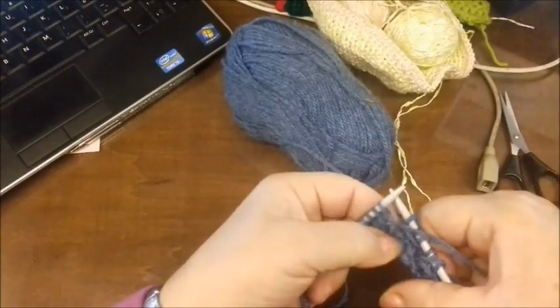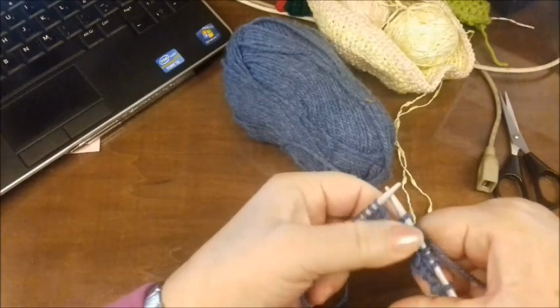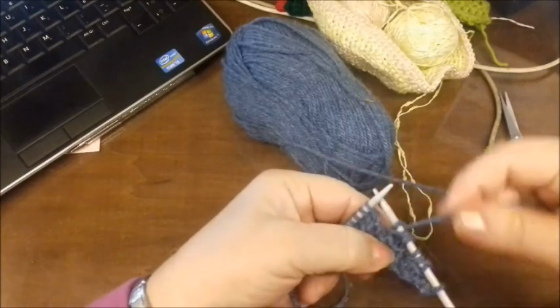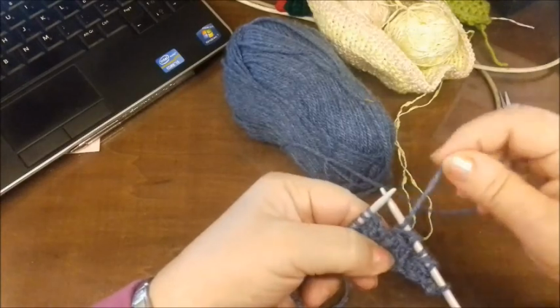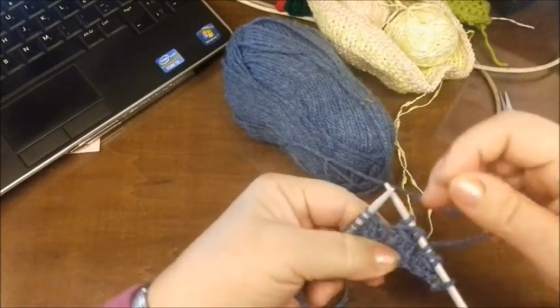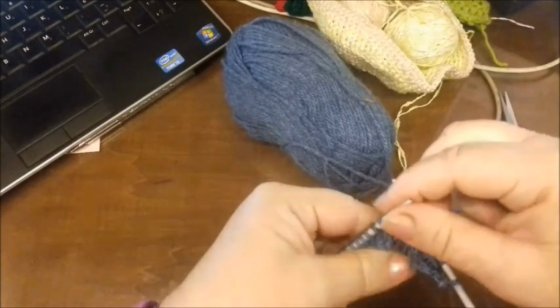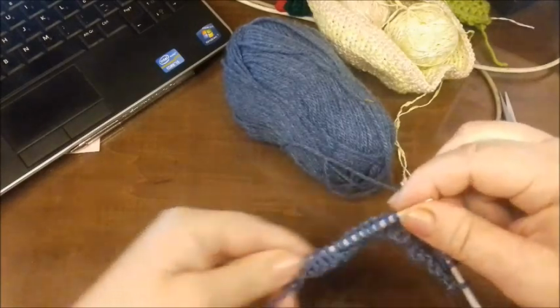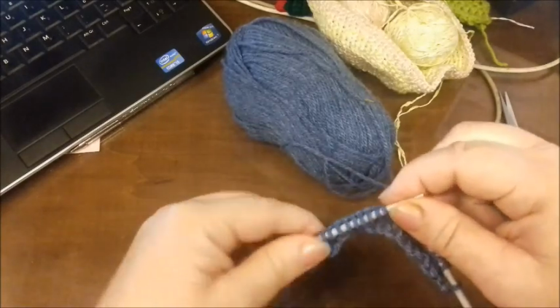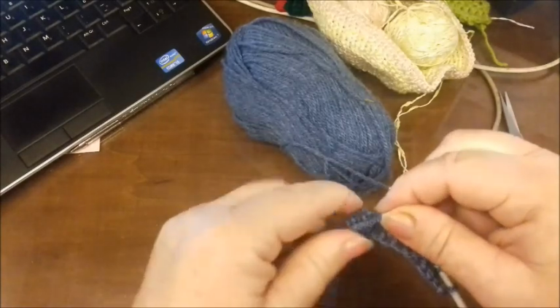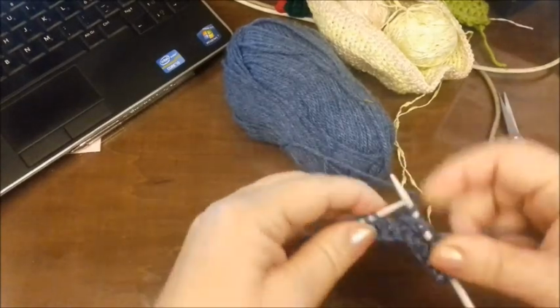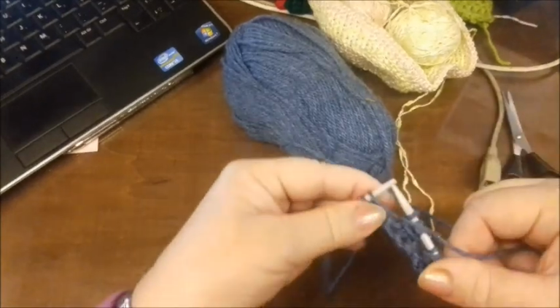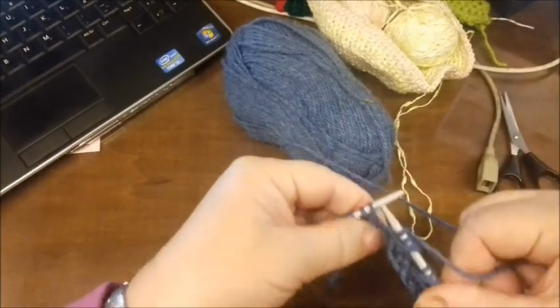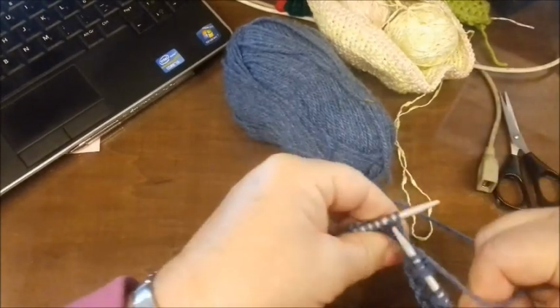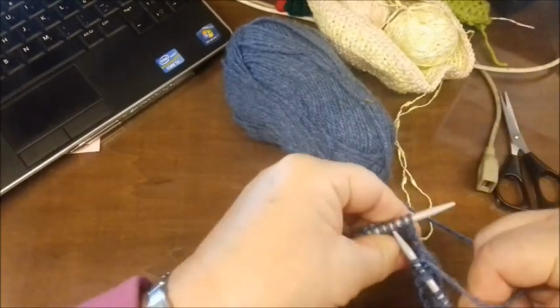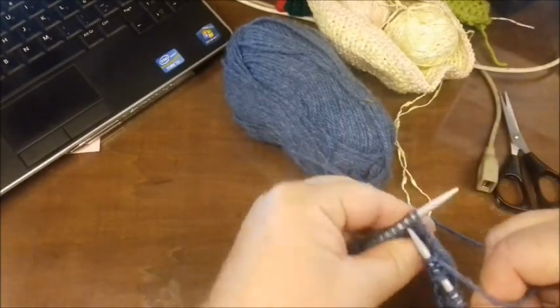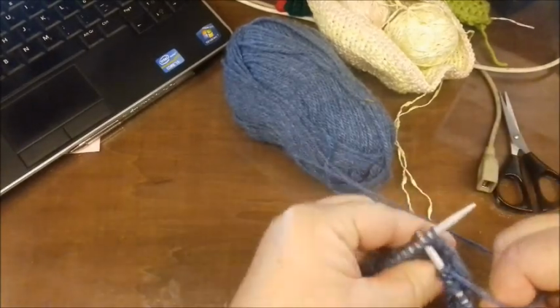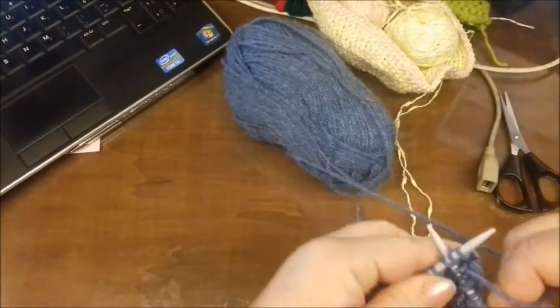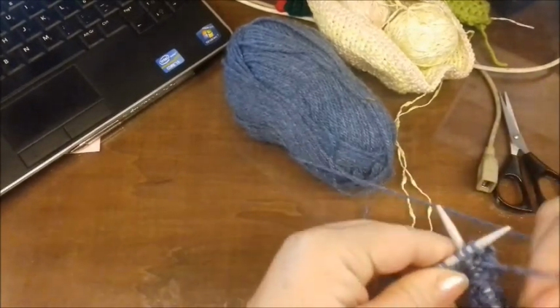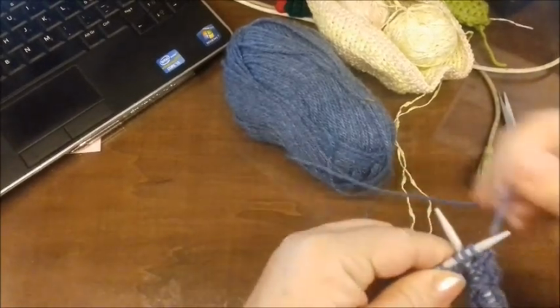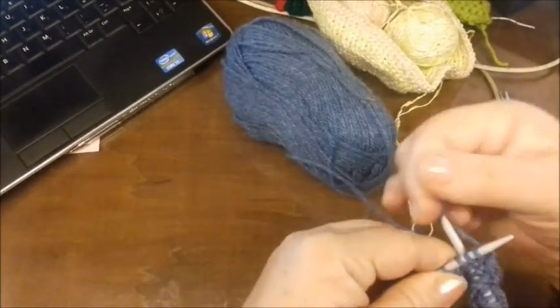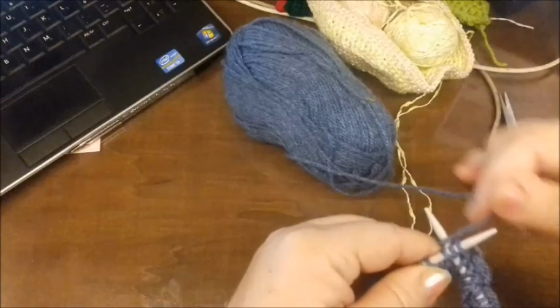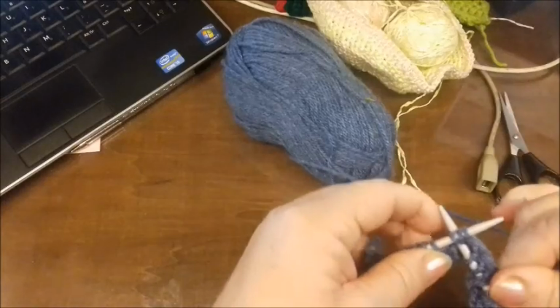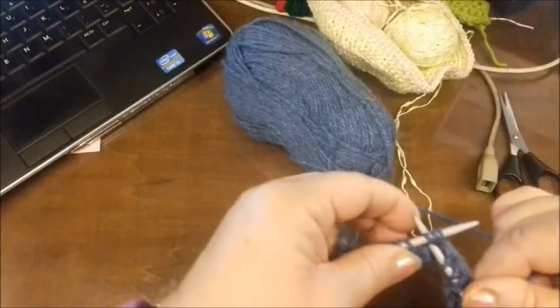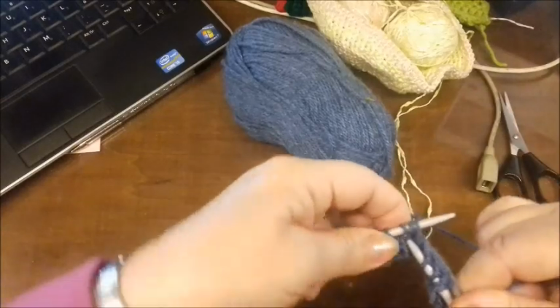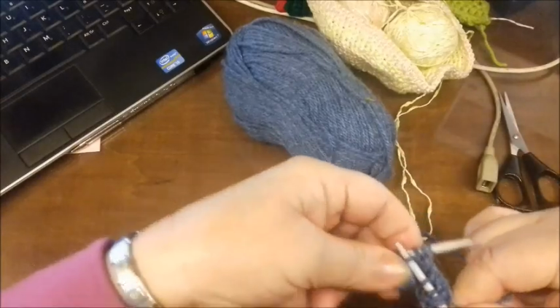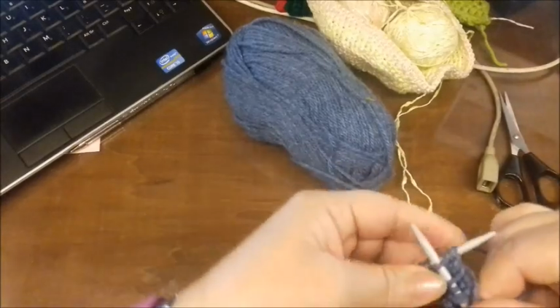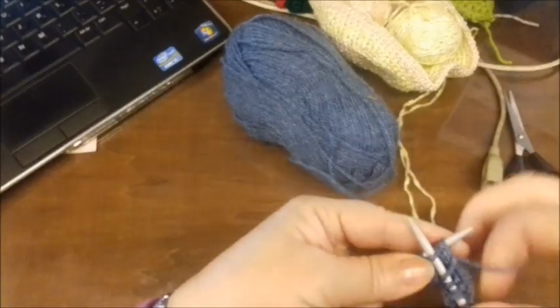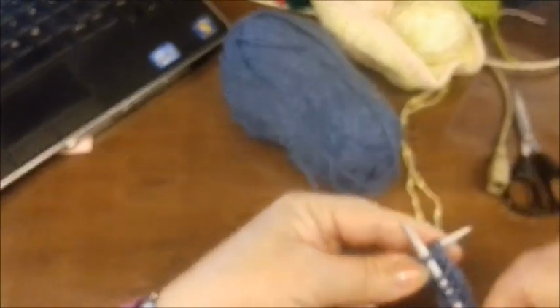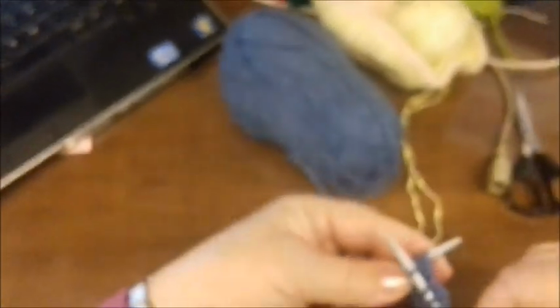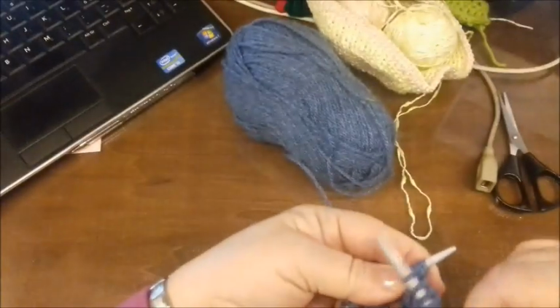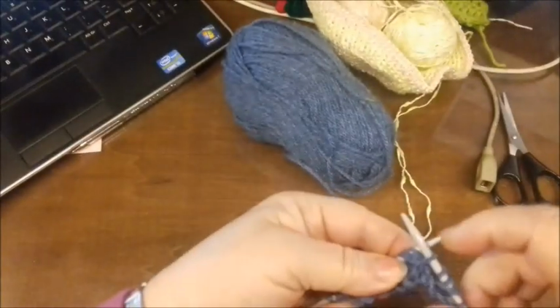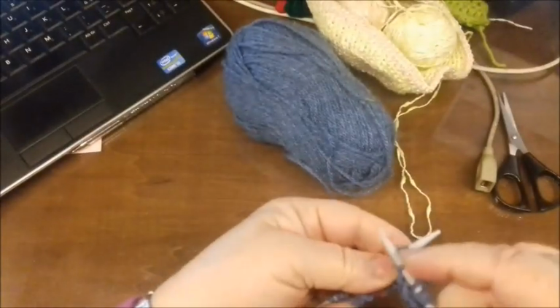E così per tutto il ferro, quindi ancora tre. Mettiamo, tiriamo fuori, allarghiamo.